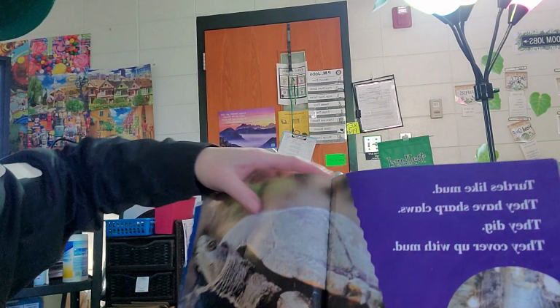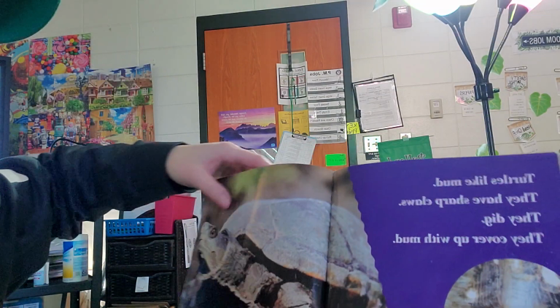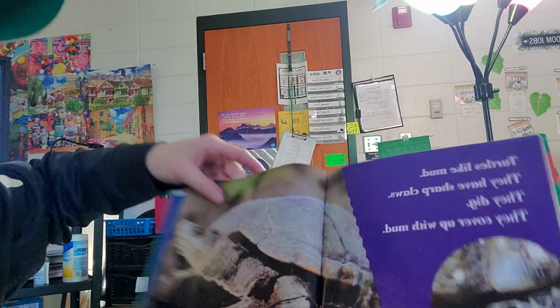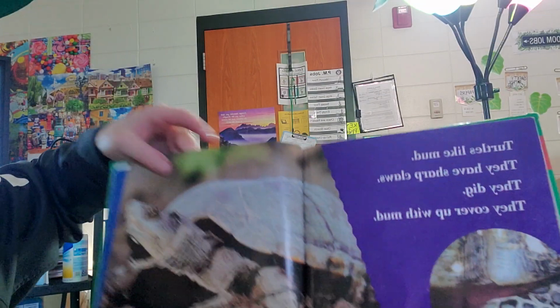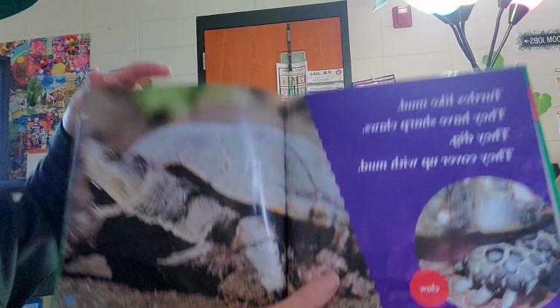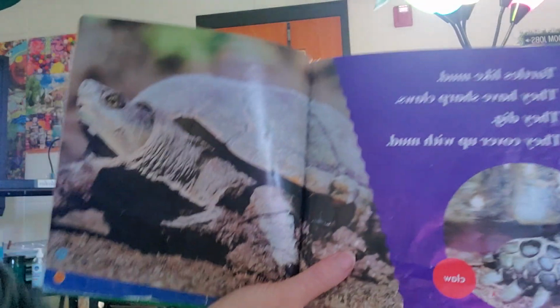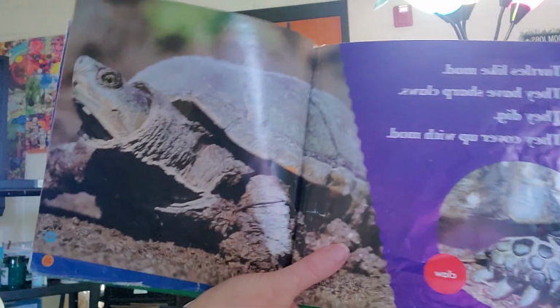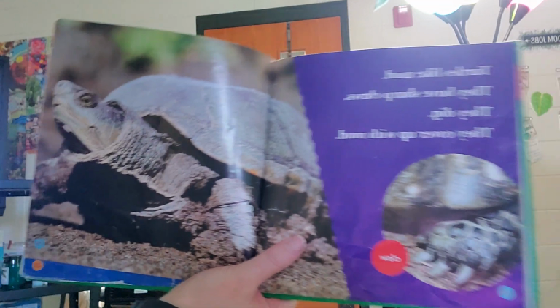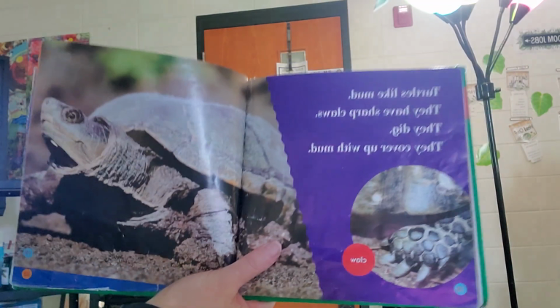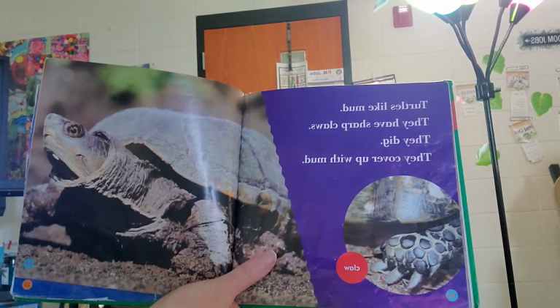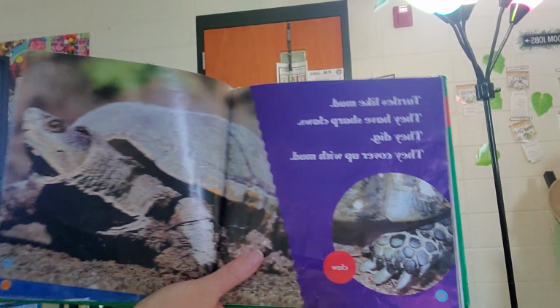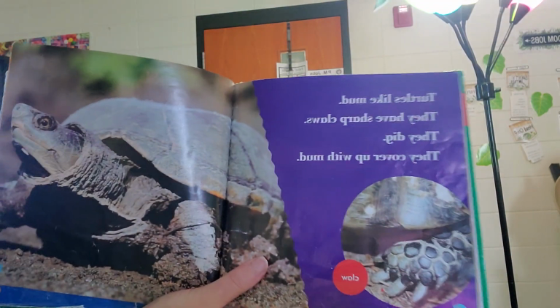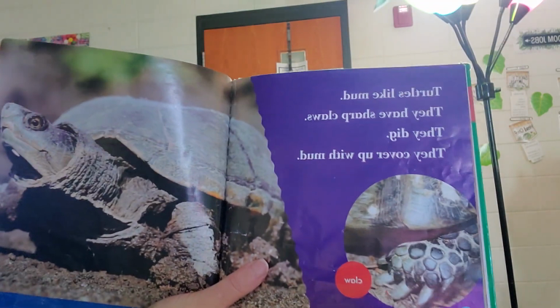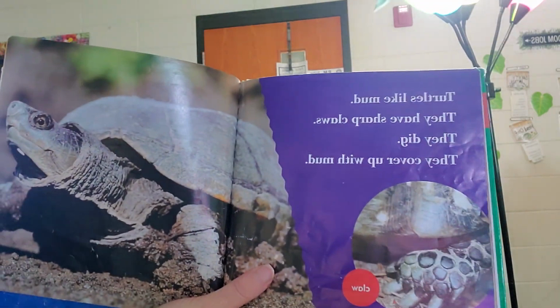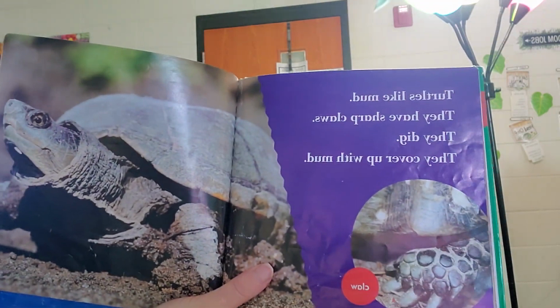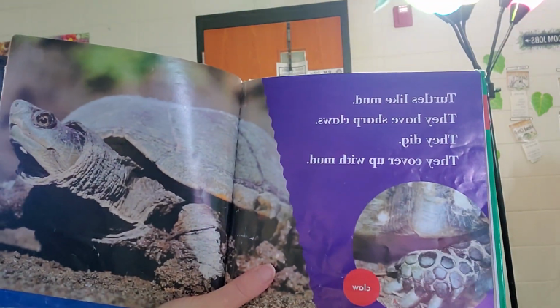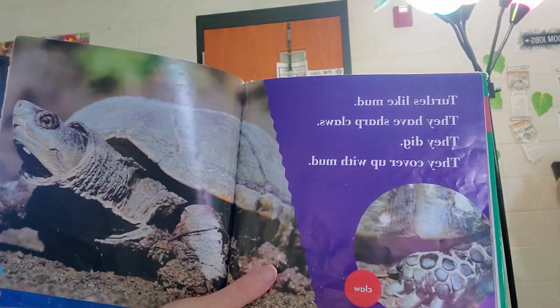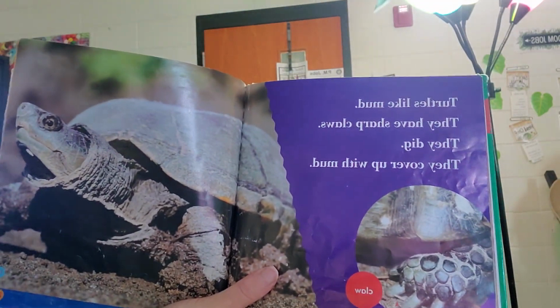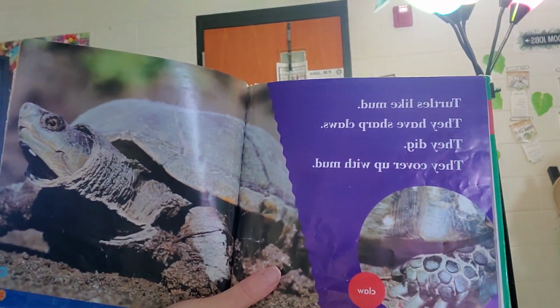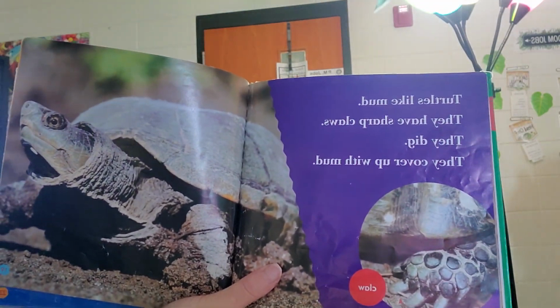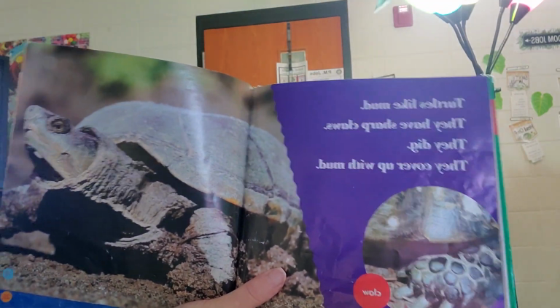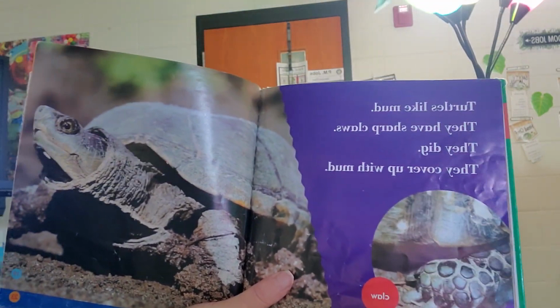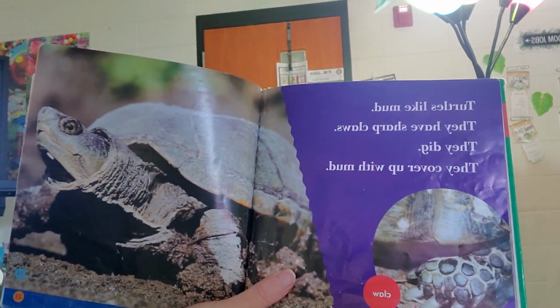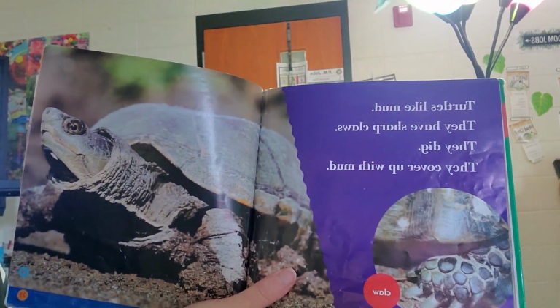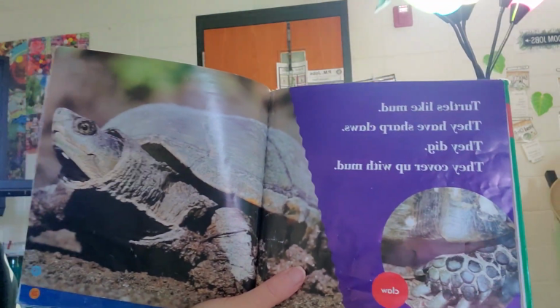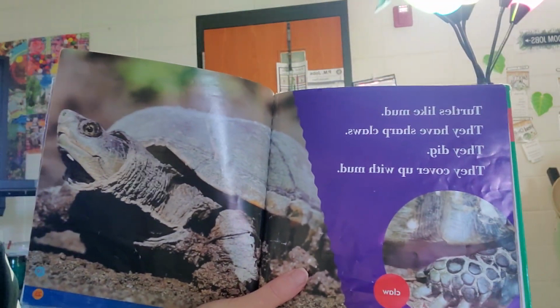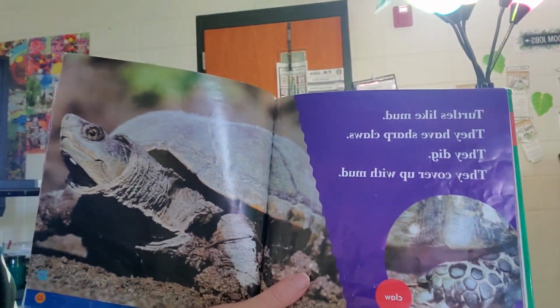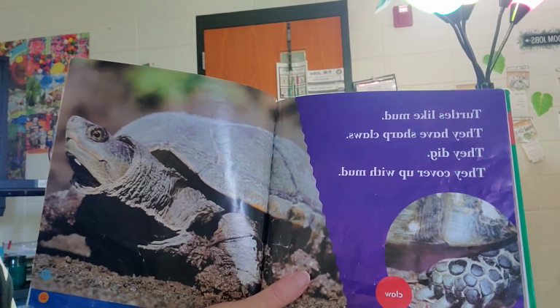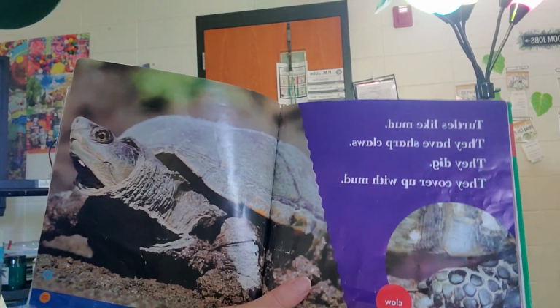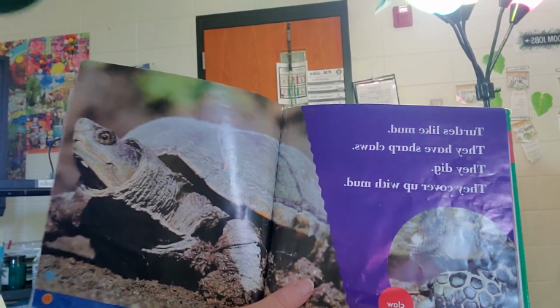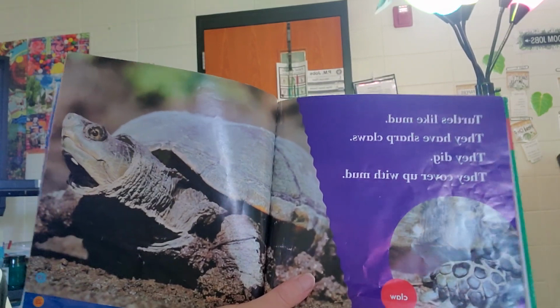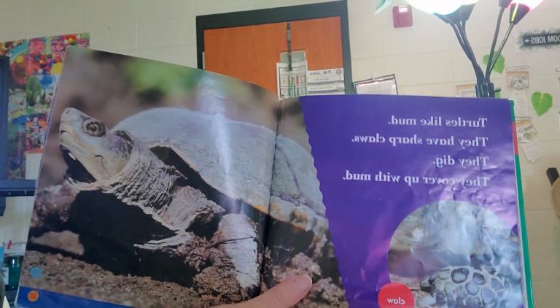Turtles like mud. They have sharp claws. They dig. They cover up with mud.